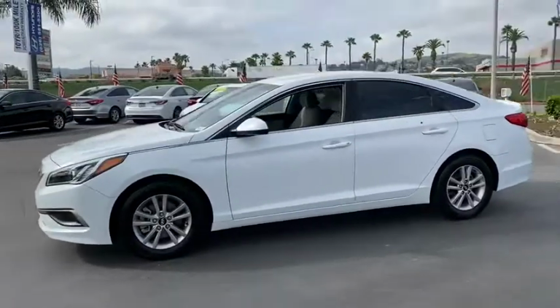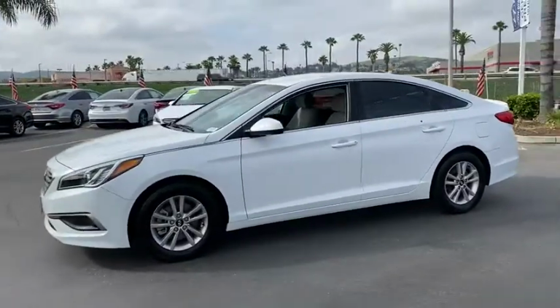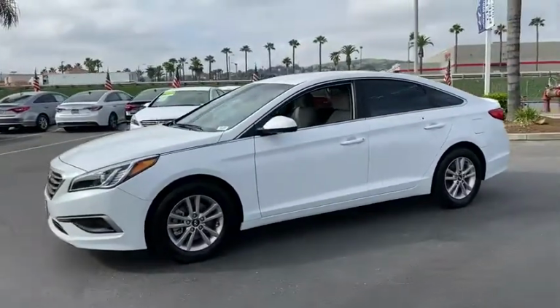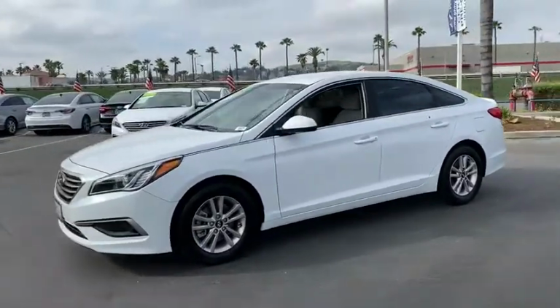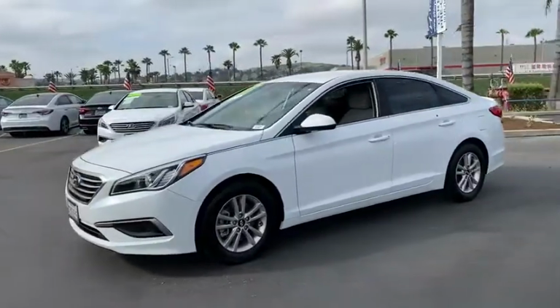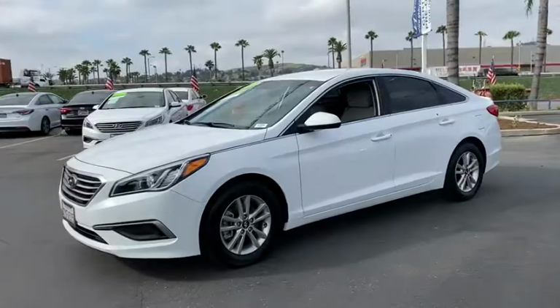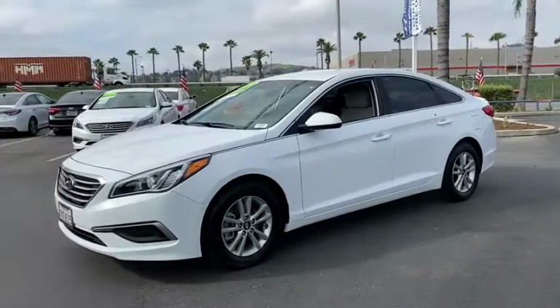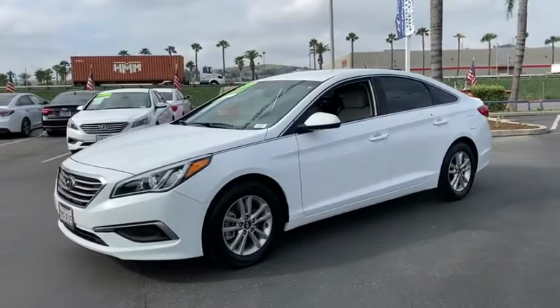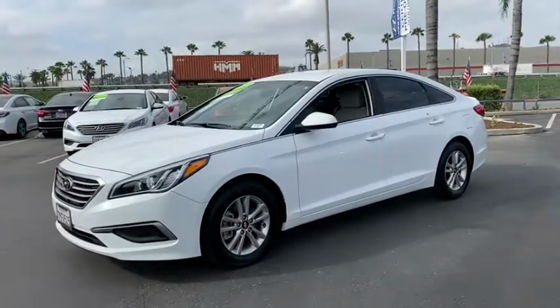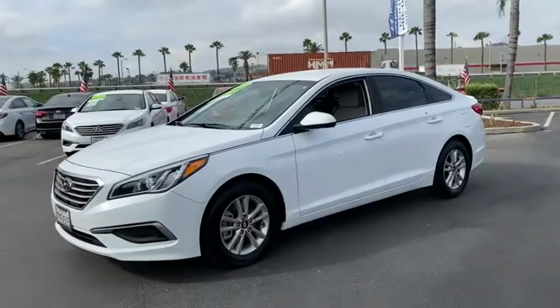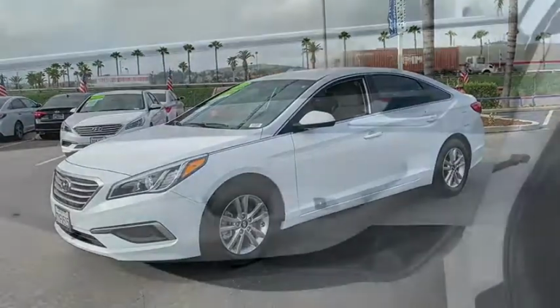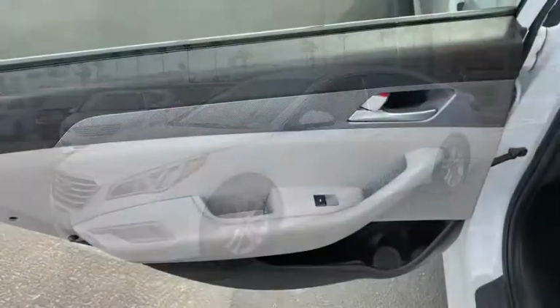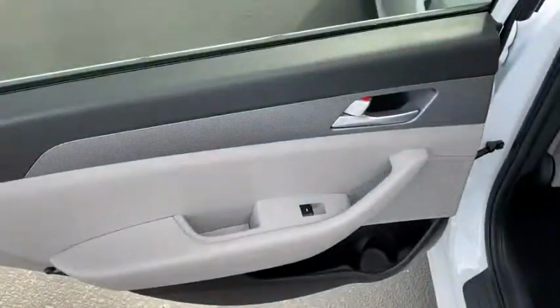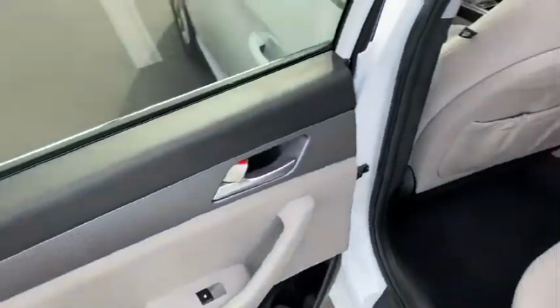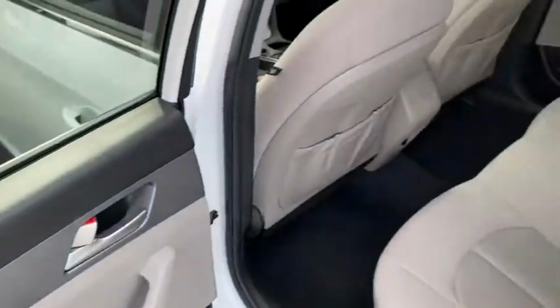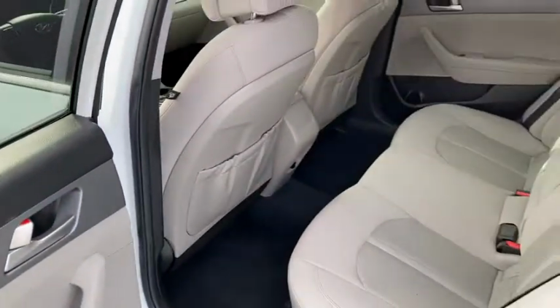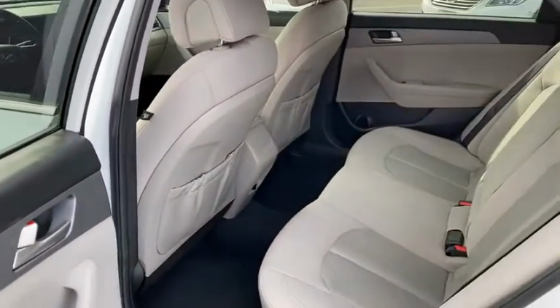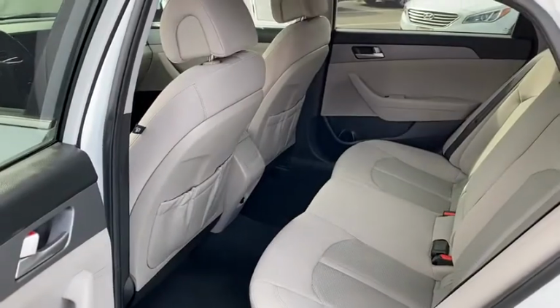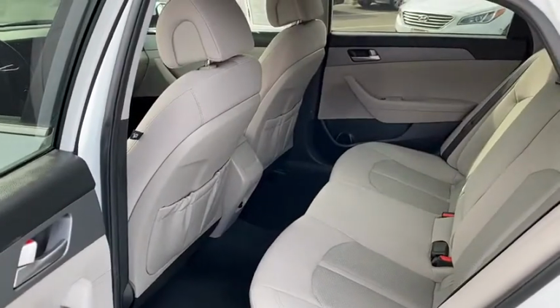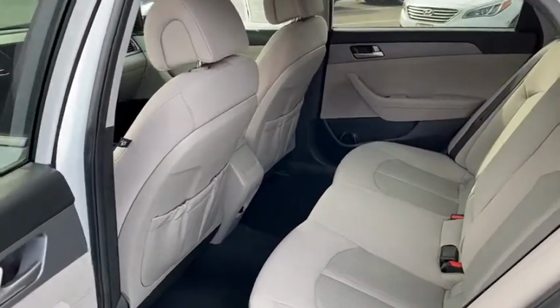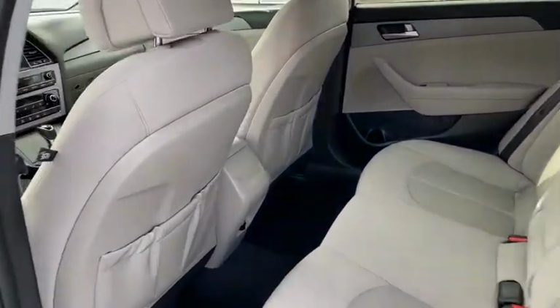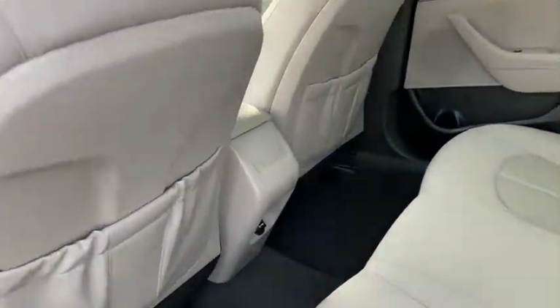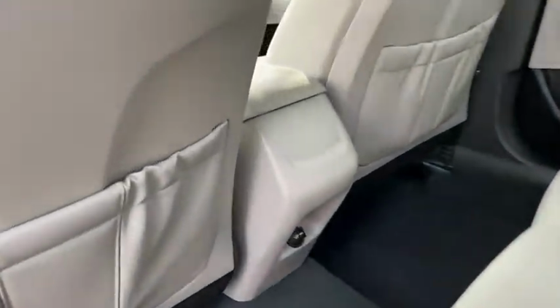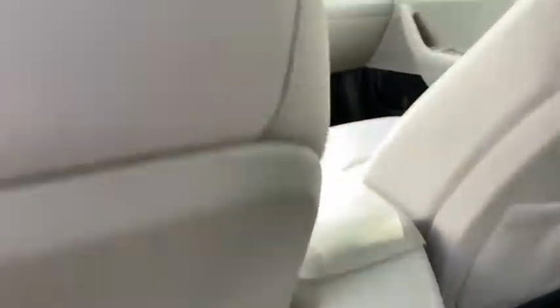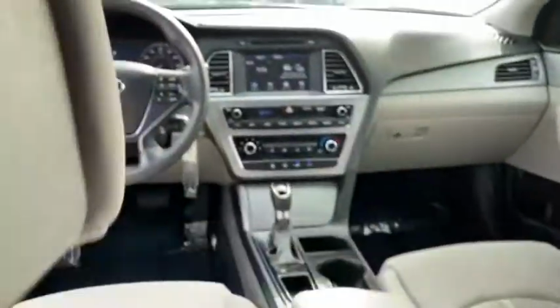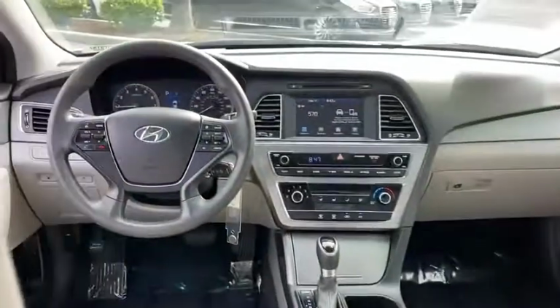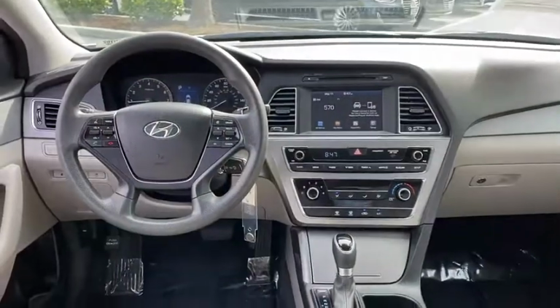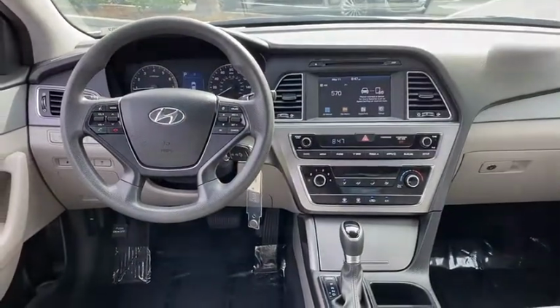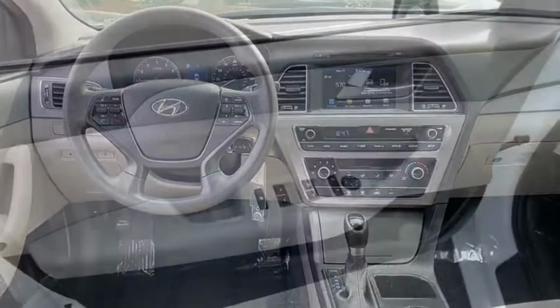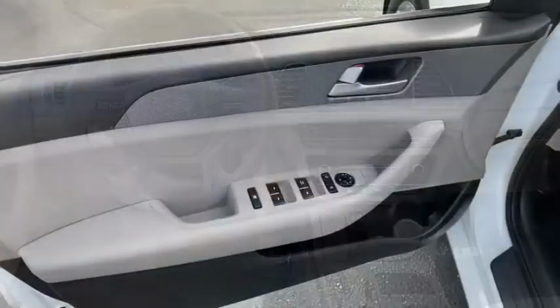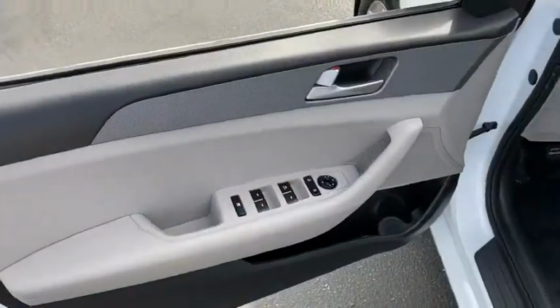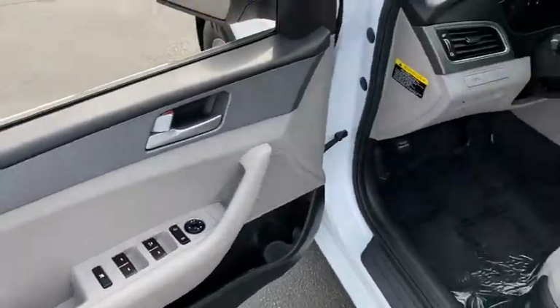Here are some of this vehicle's great options: anti-lock braking system, traction control, Bluetooth wireless data, hands-free phone, power steering, cruise control, aluminum wheels, hands-free communication, AM-FM stereo radio.